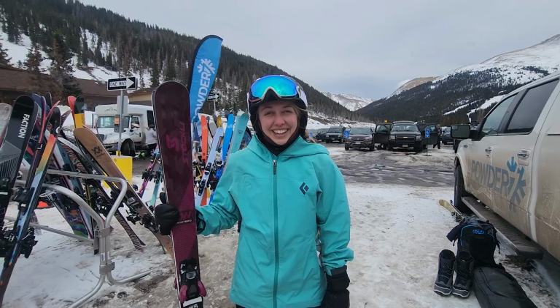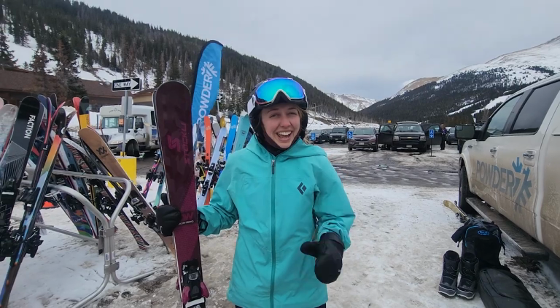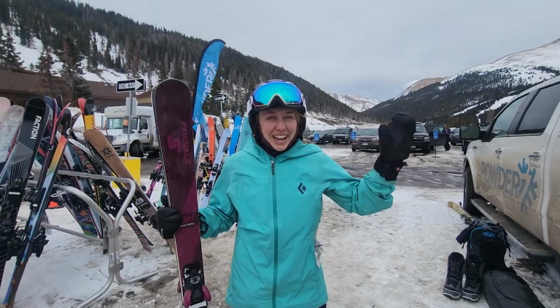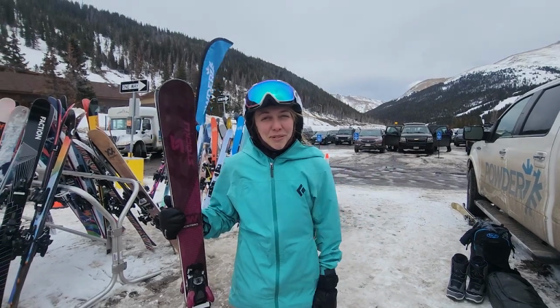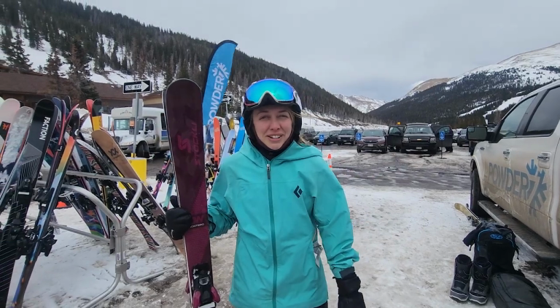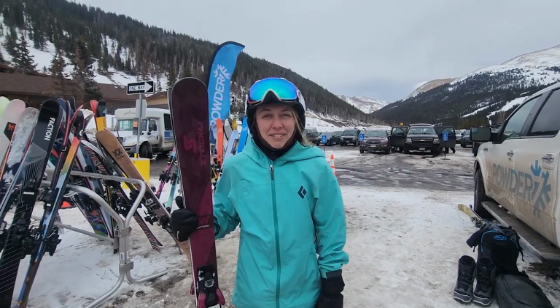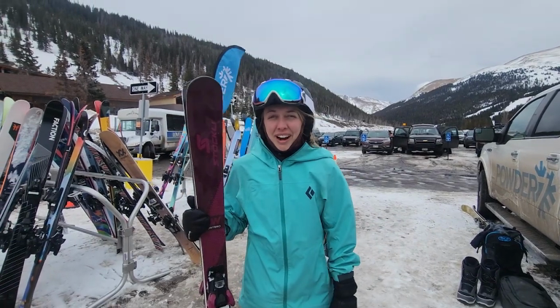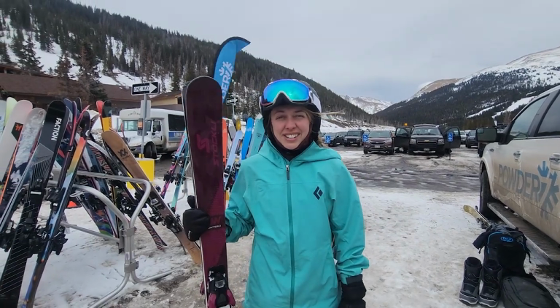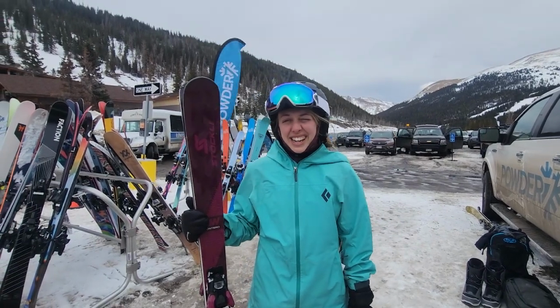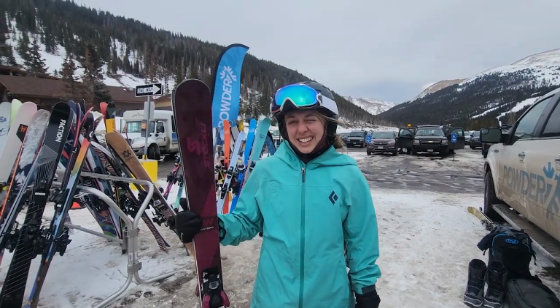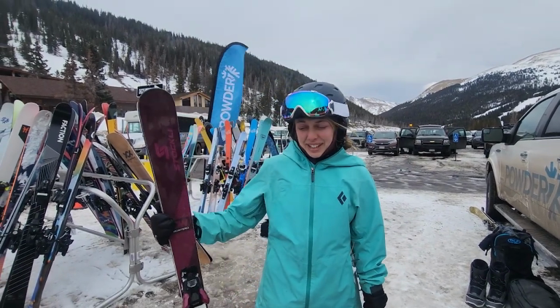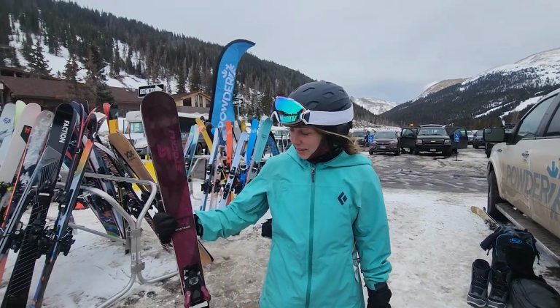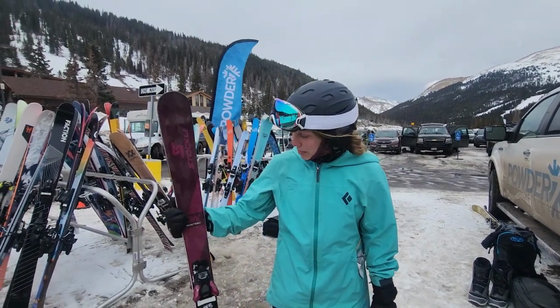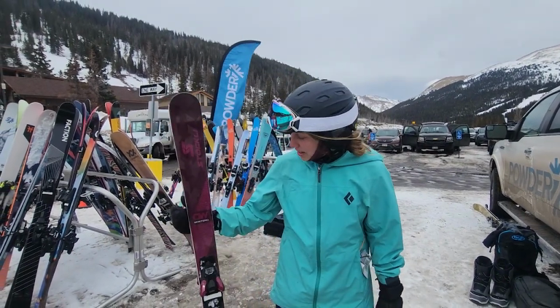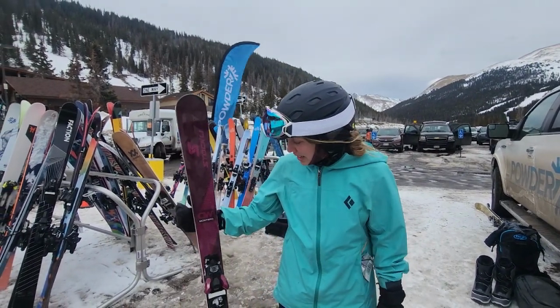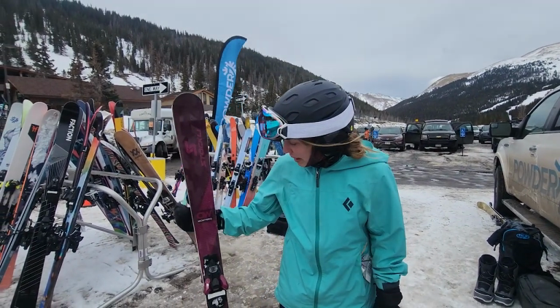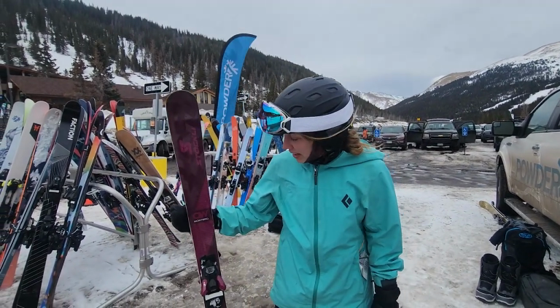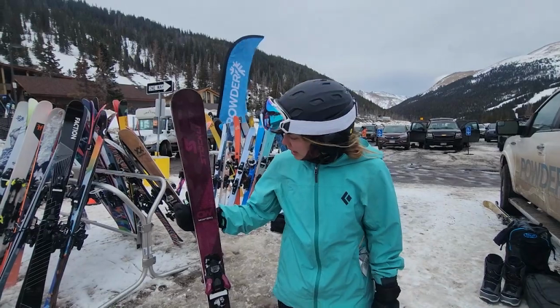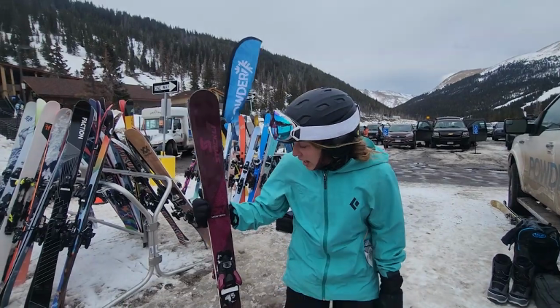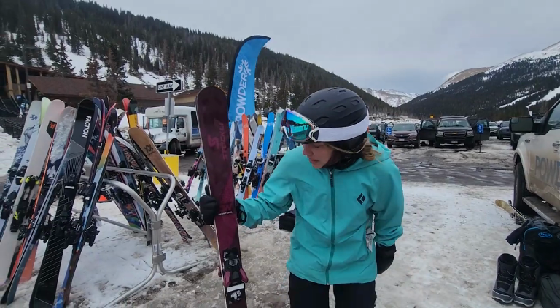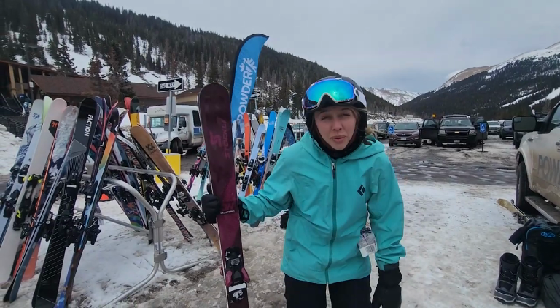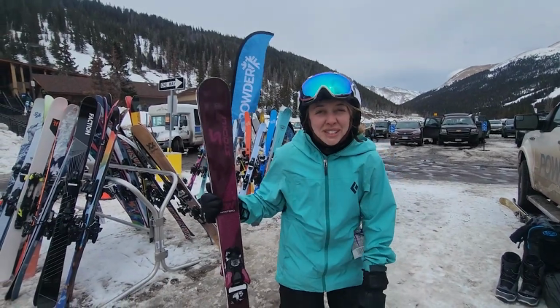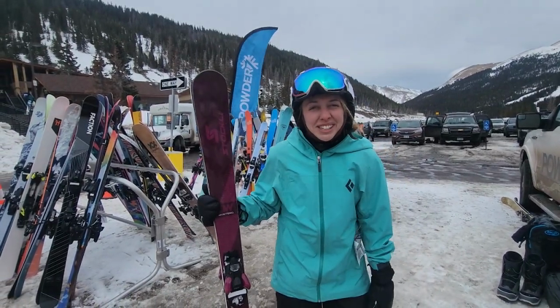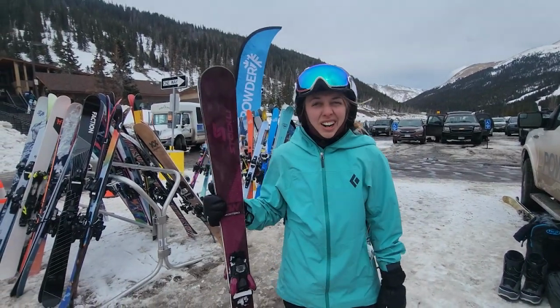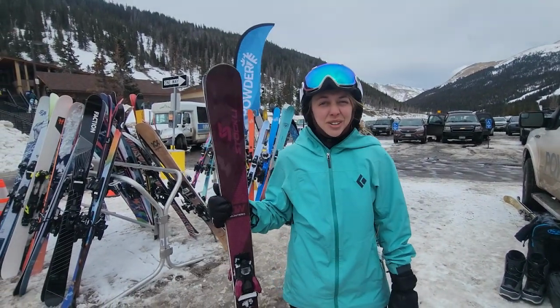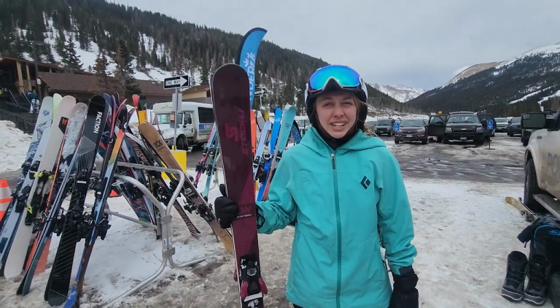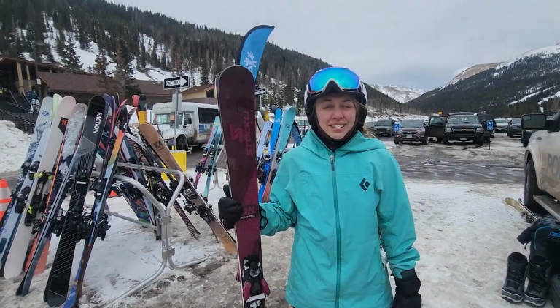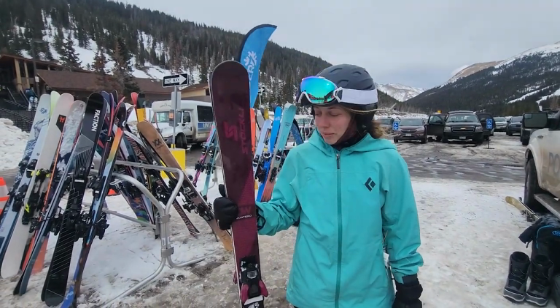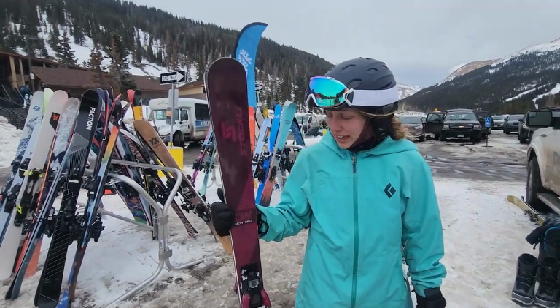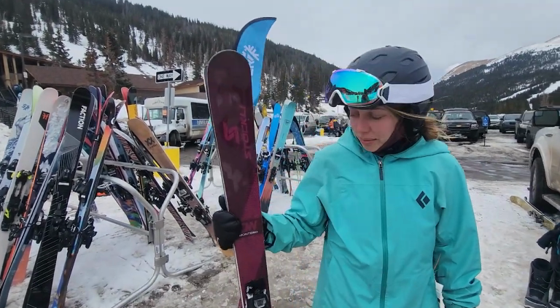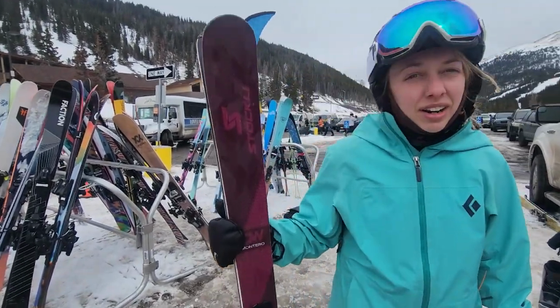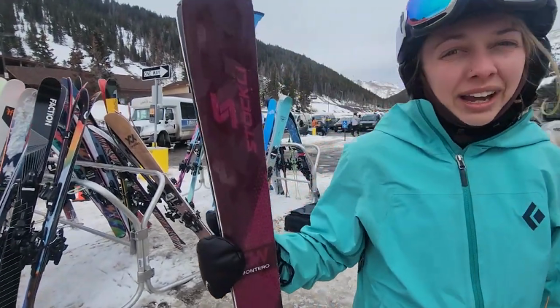Hey, I'm Hannah from Powder7. We're out here ski testing this week, and I'm super stoked to tell you about the new women's Montero. Stokely's adding this women's ski to their Montero lineup.